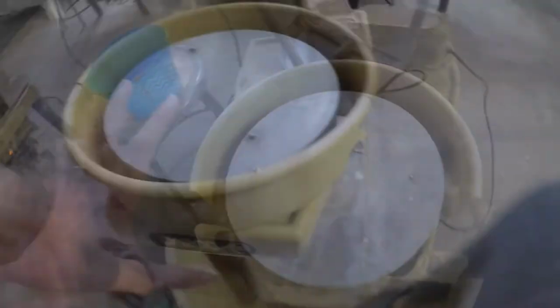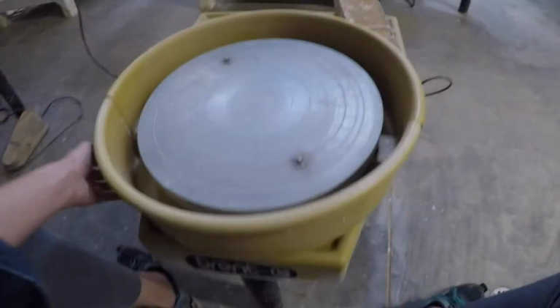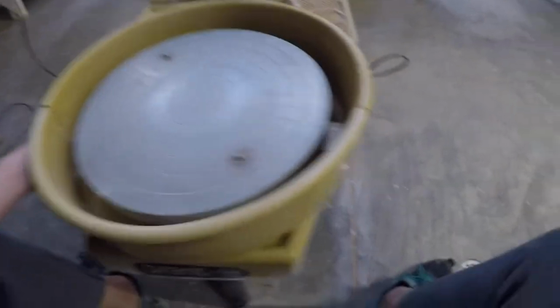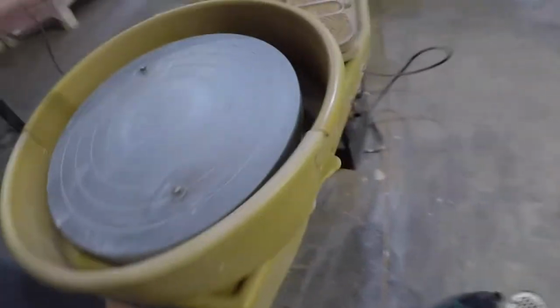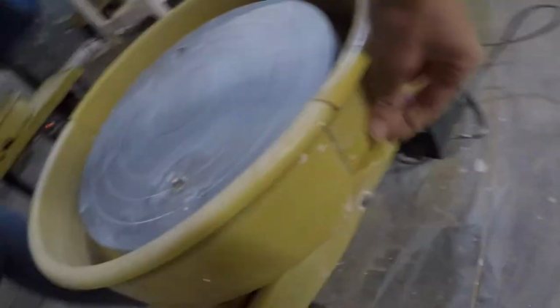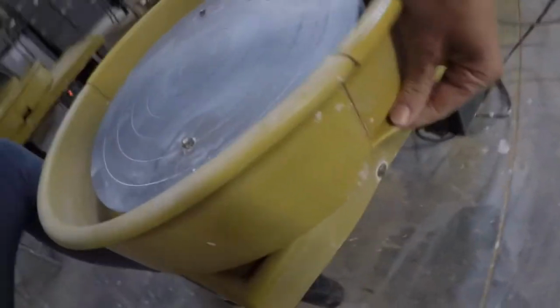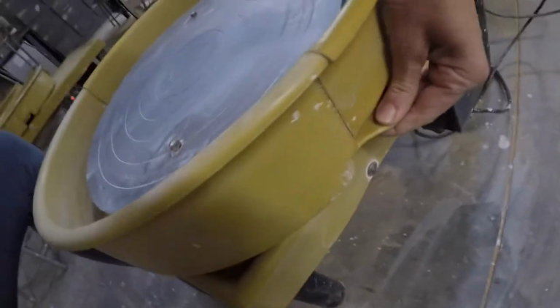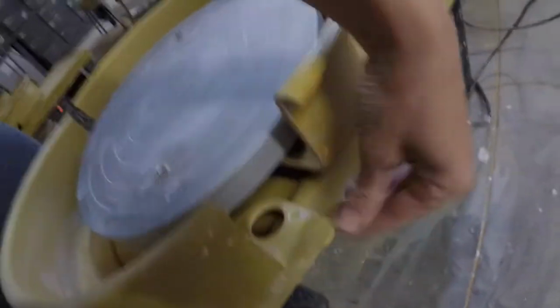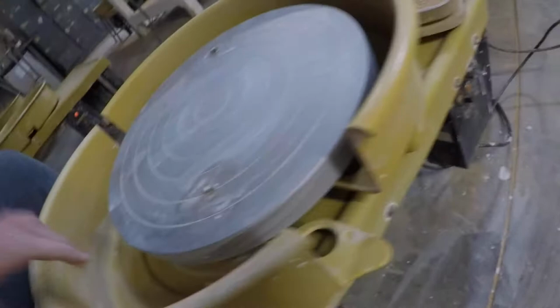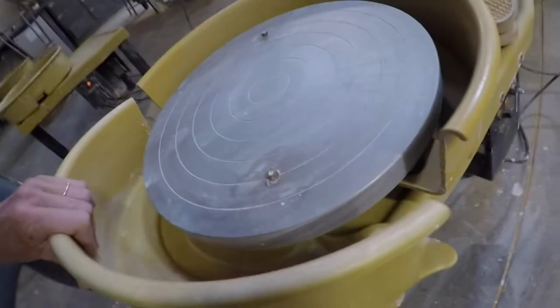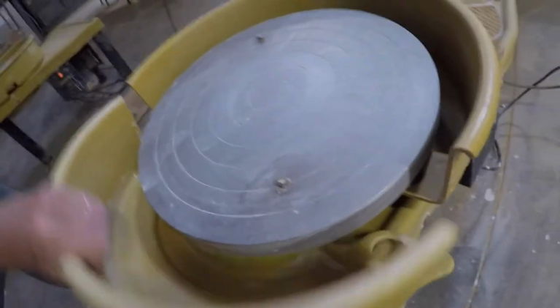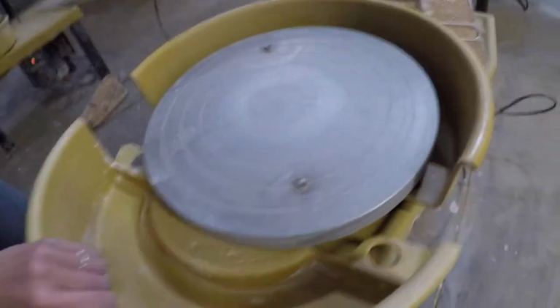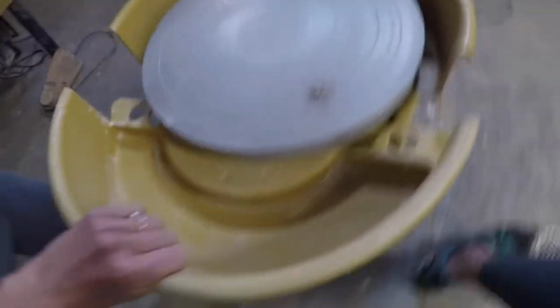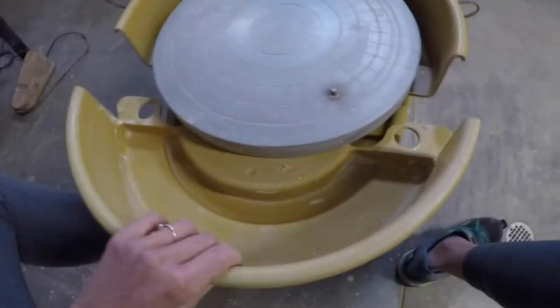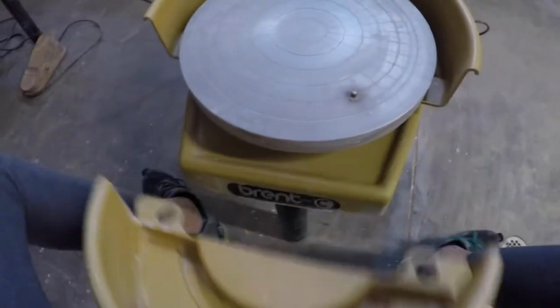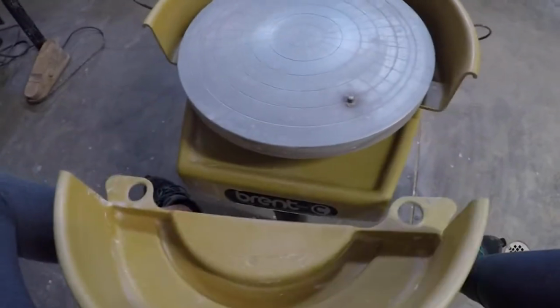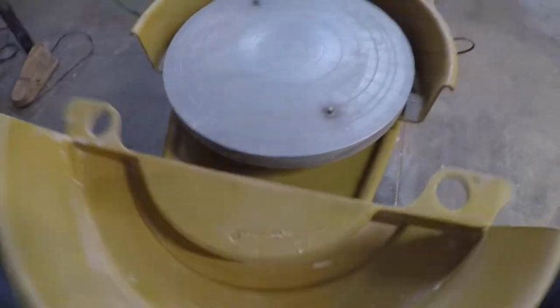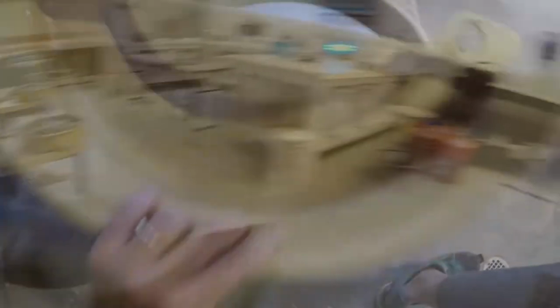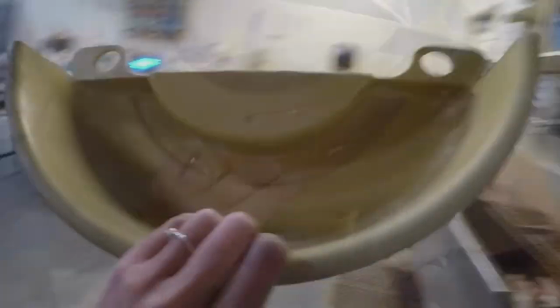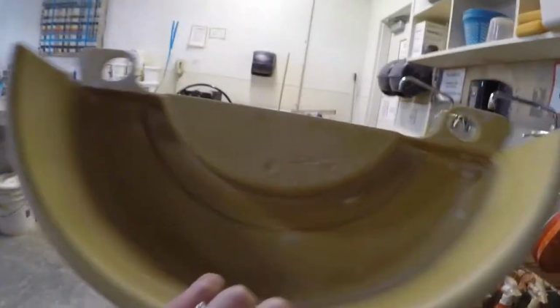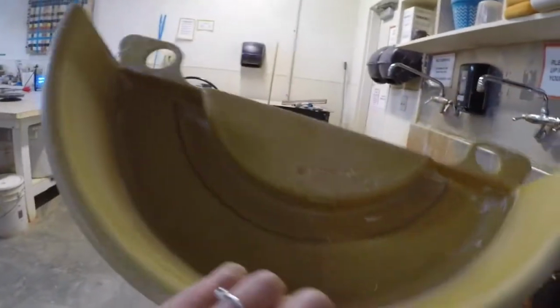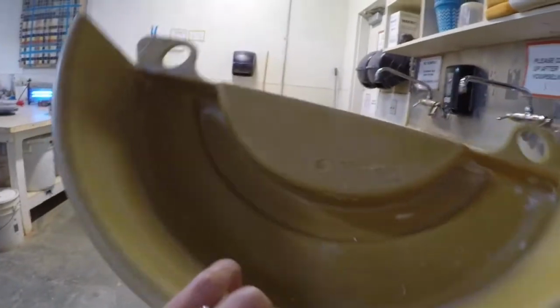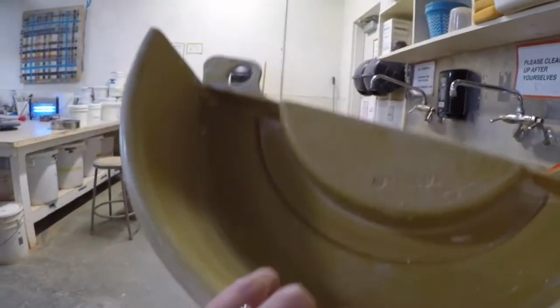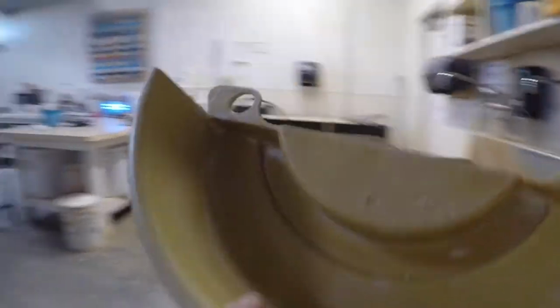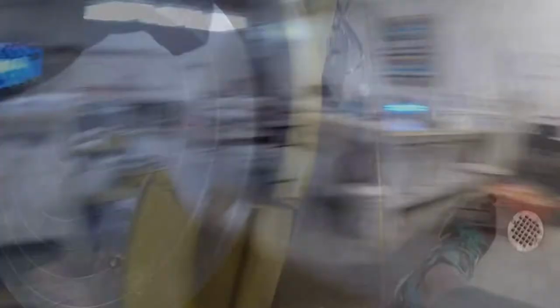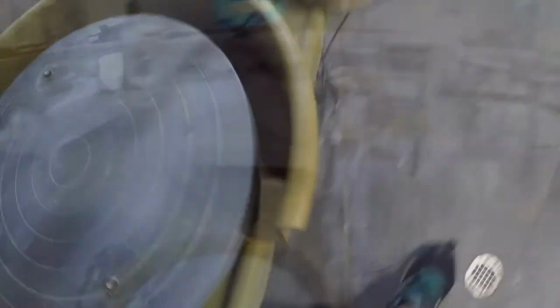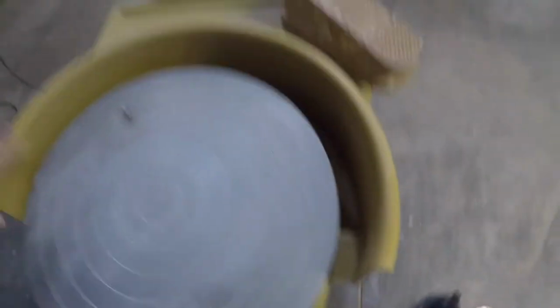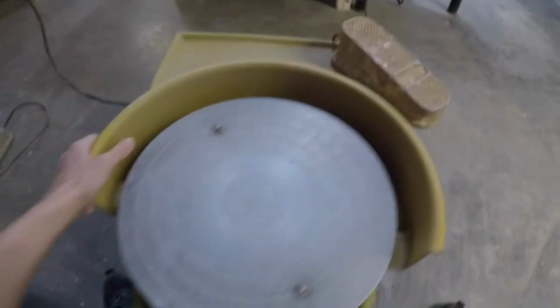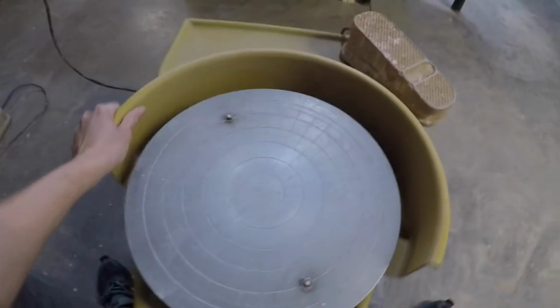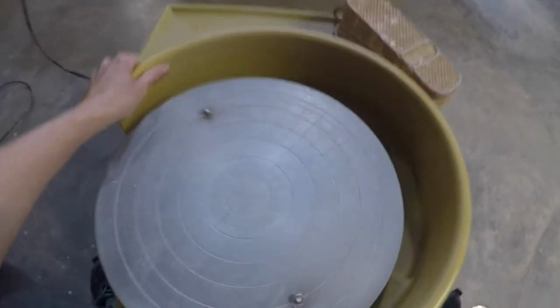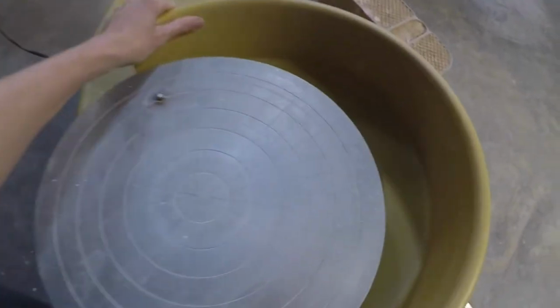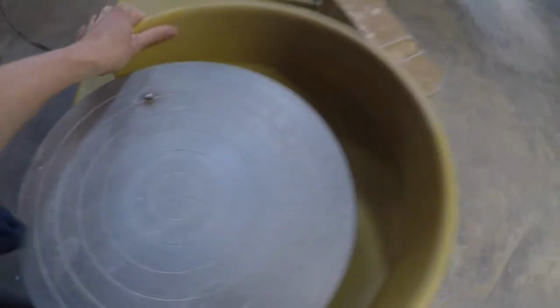You can remove the pan by pushing this down on both sides and sliding it off. After you do that, you can clean it in the sink. Then the front part of this slides out.